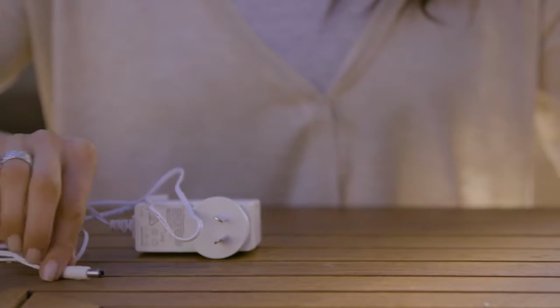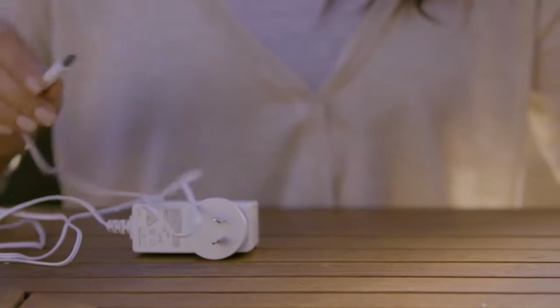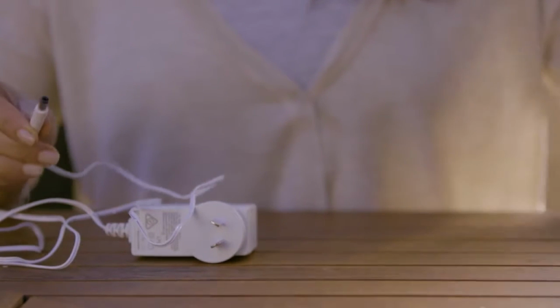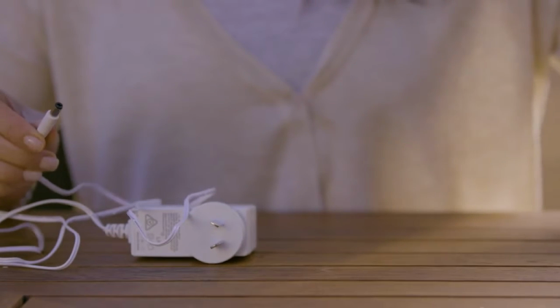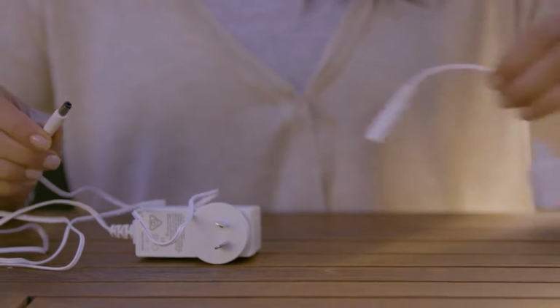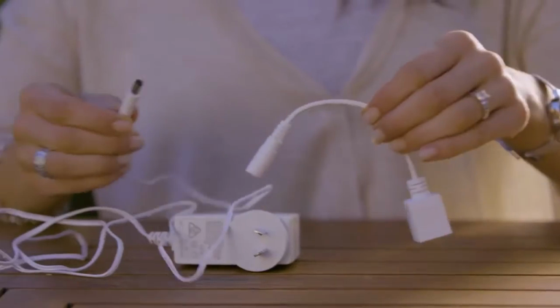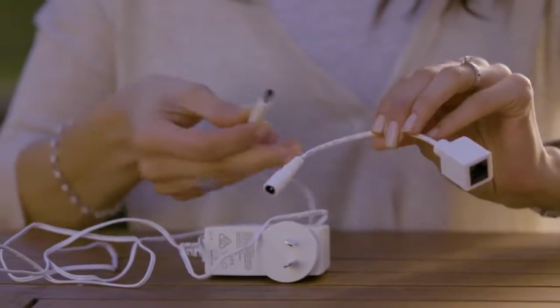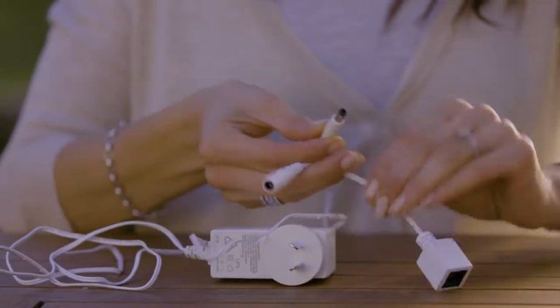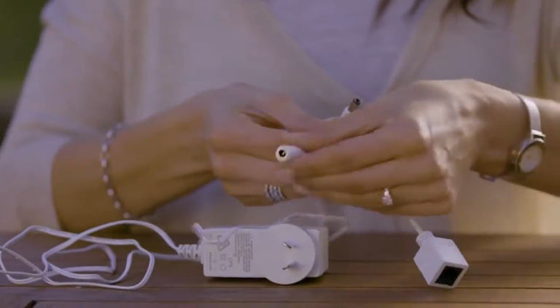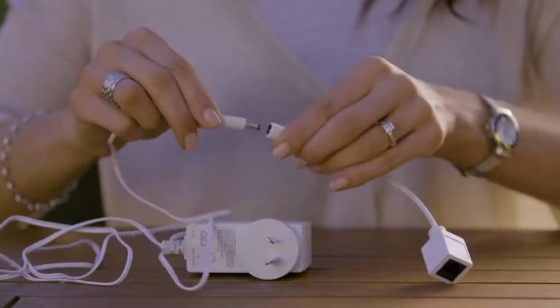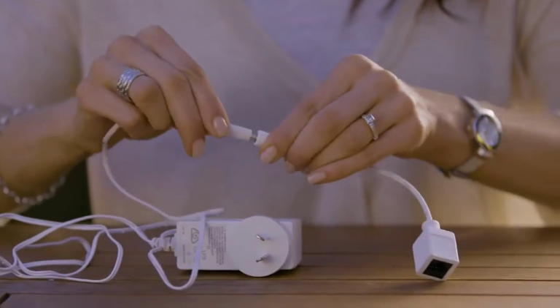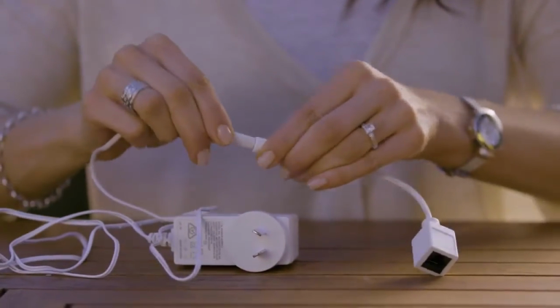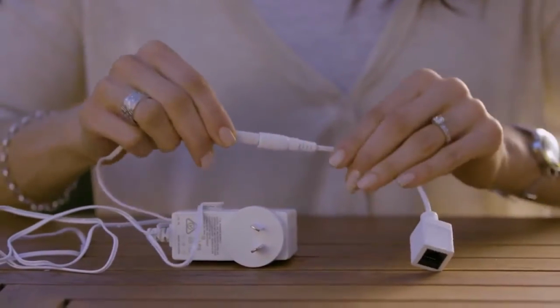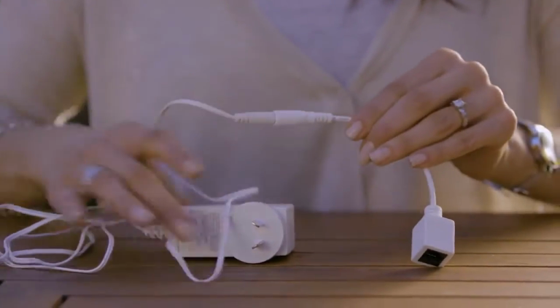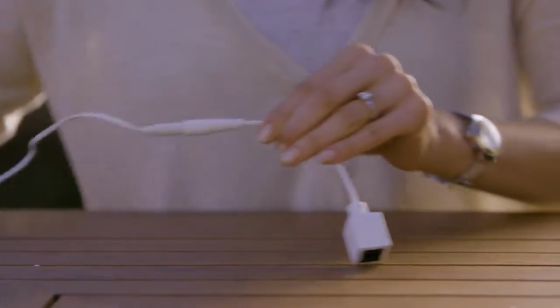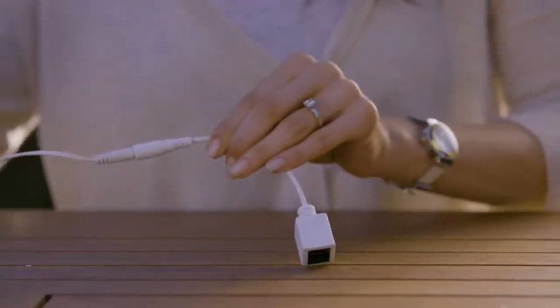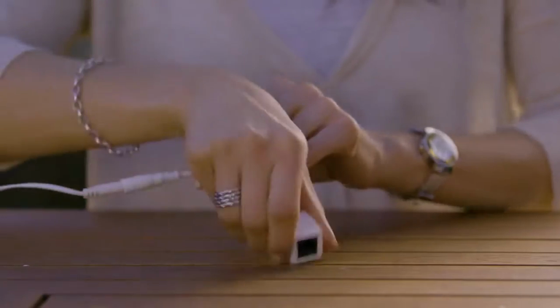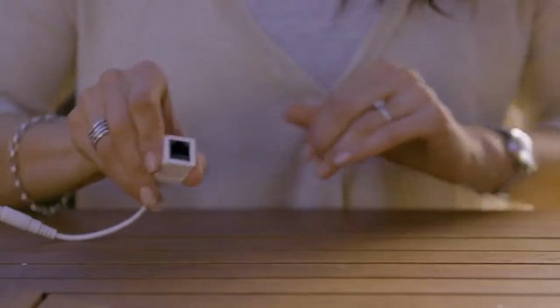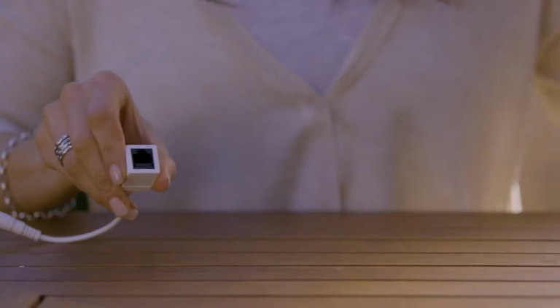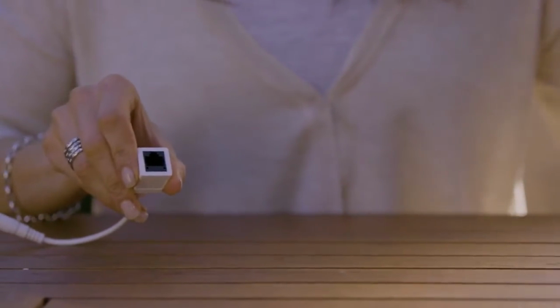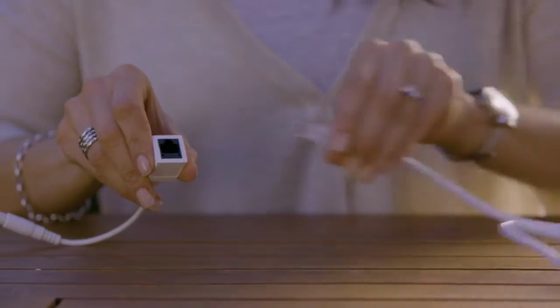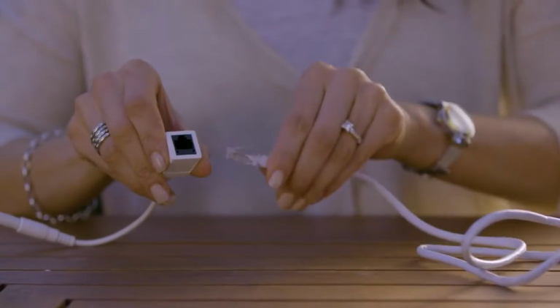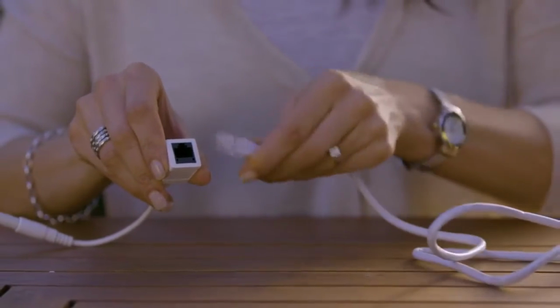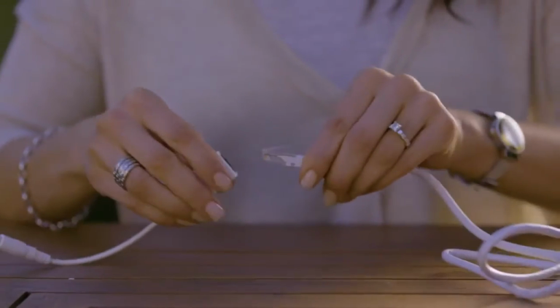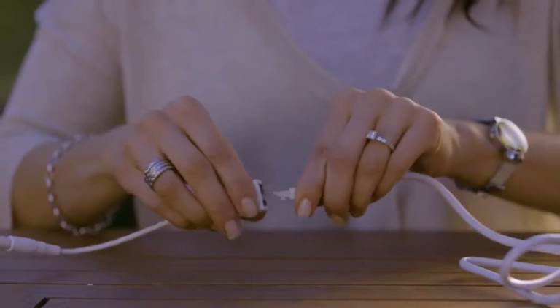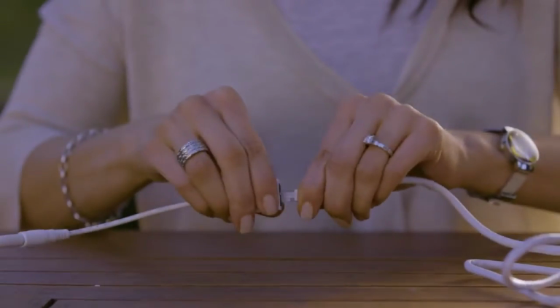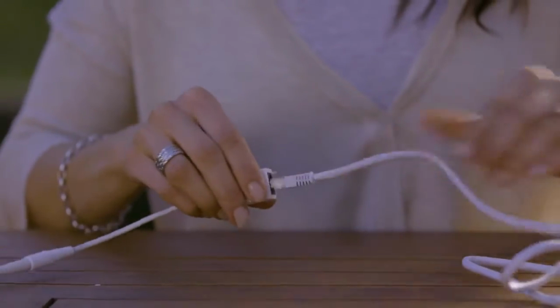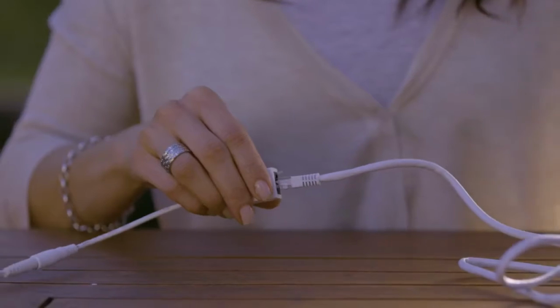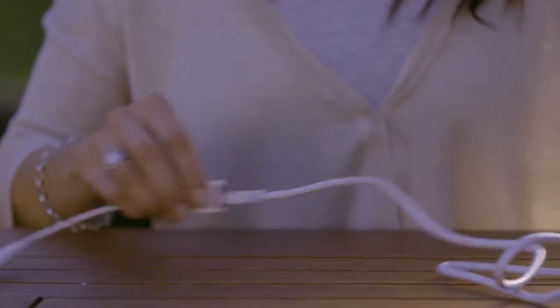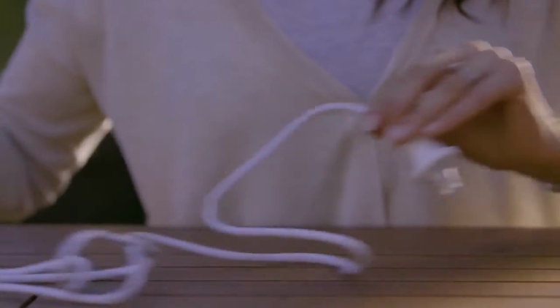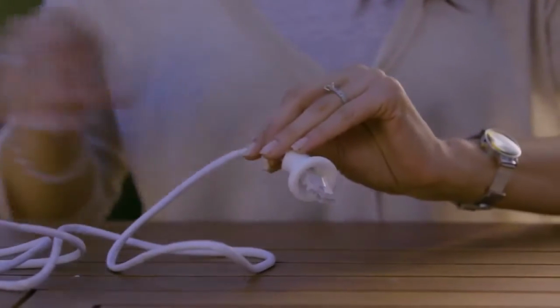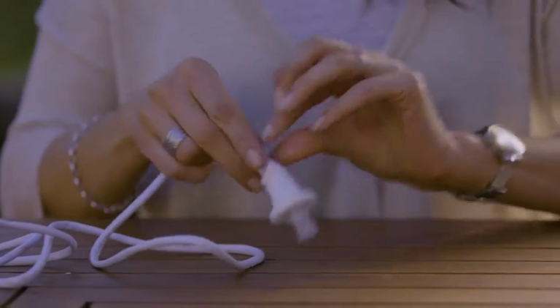First, plug the end of the AC adapter into the matching end of the ethernet to power adapter — that's the short cable in mum's left hand. Once that's connected, plug one end of the ethernet cable into the other end of the ethernet to power adapter. You should hear it click.